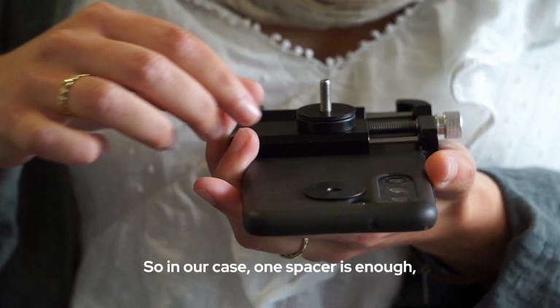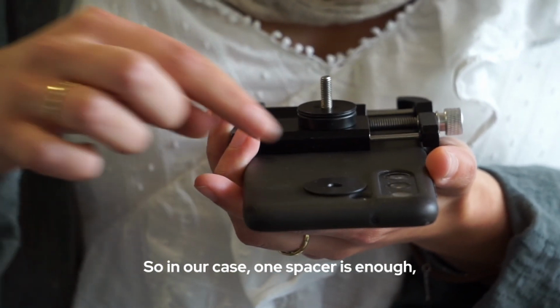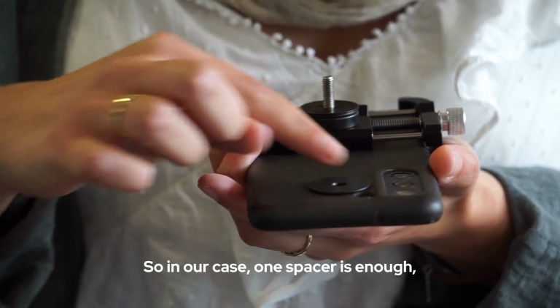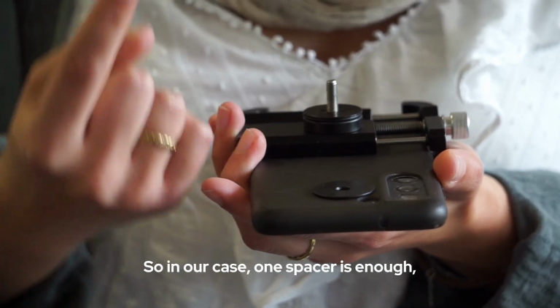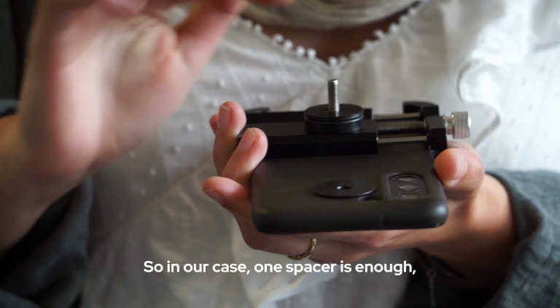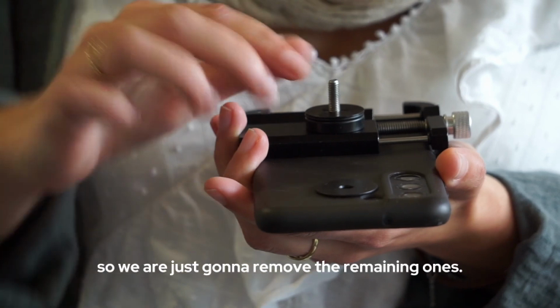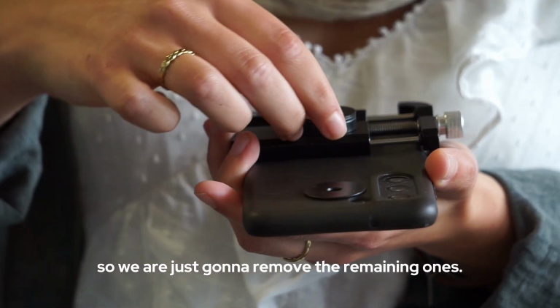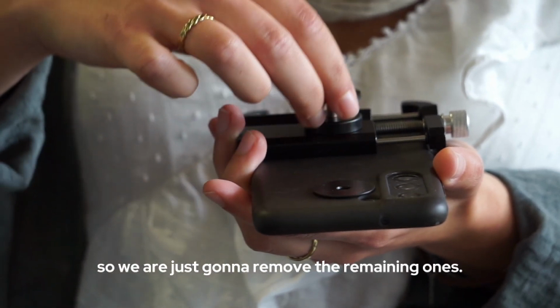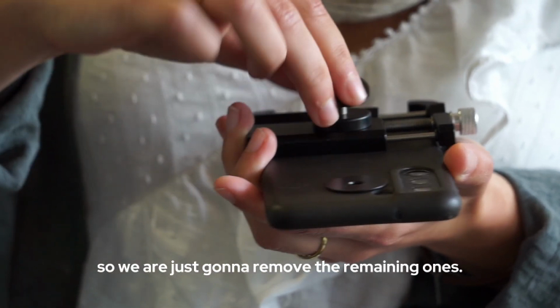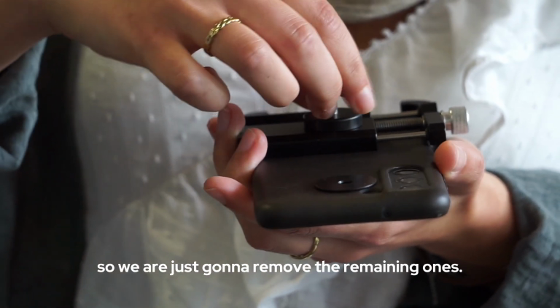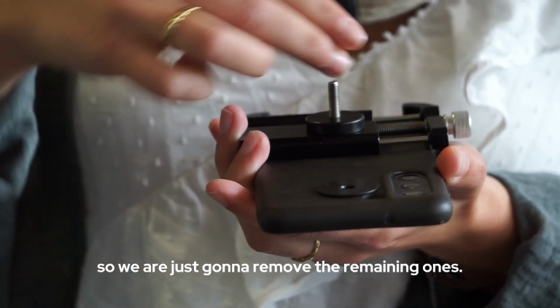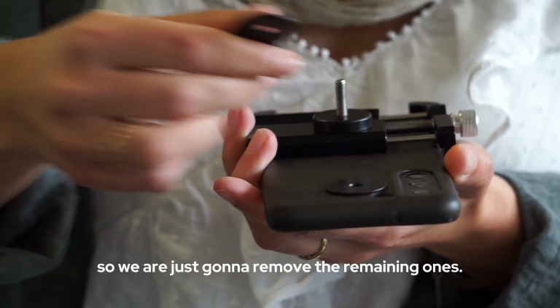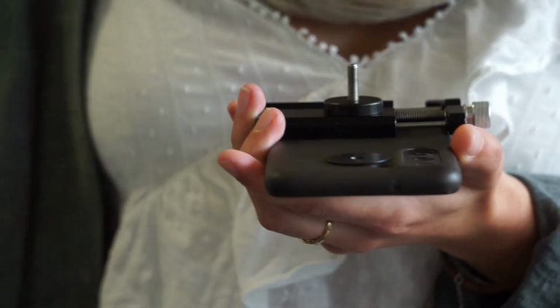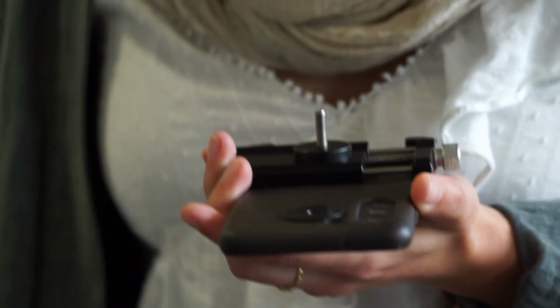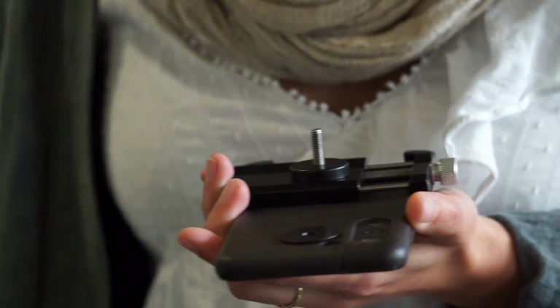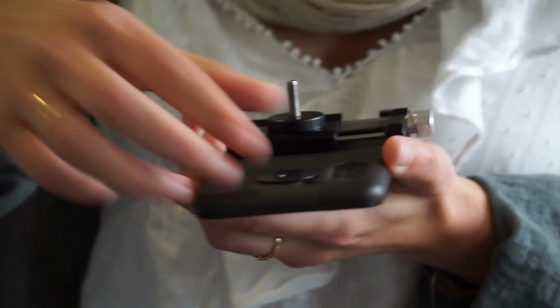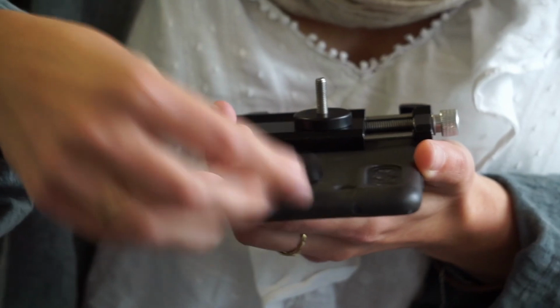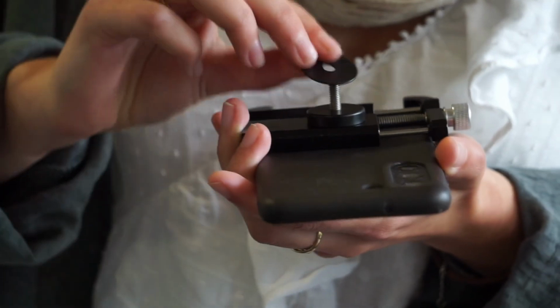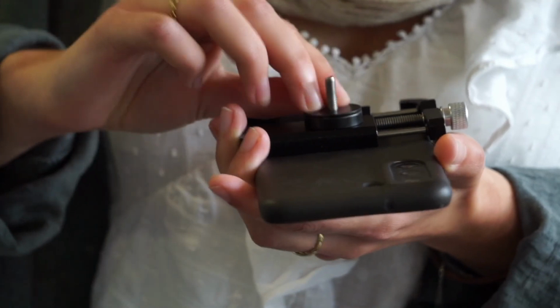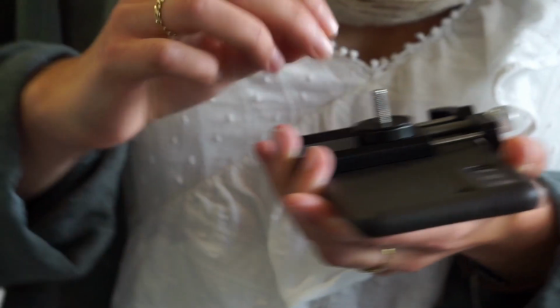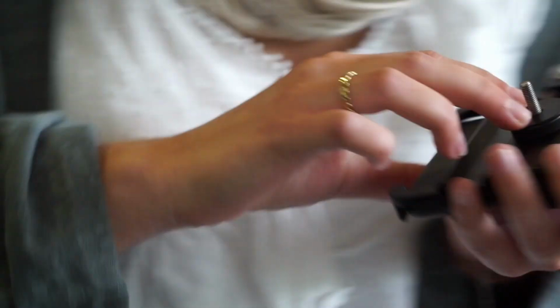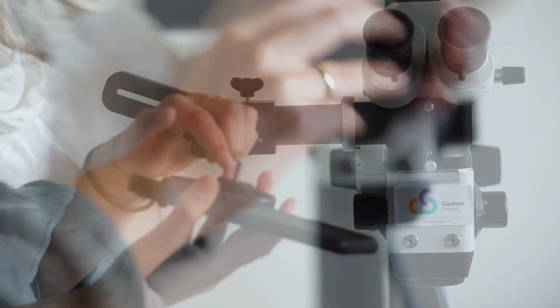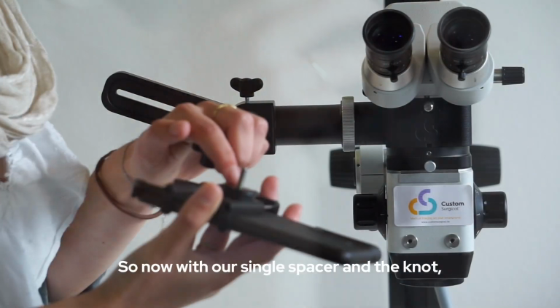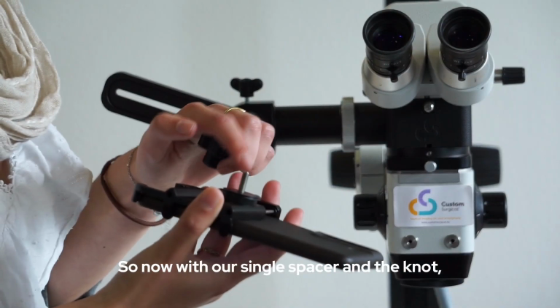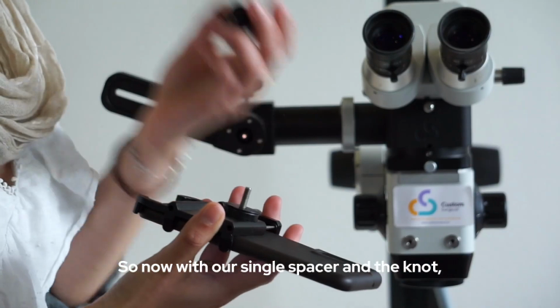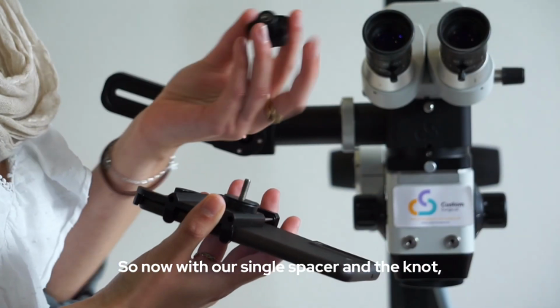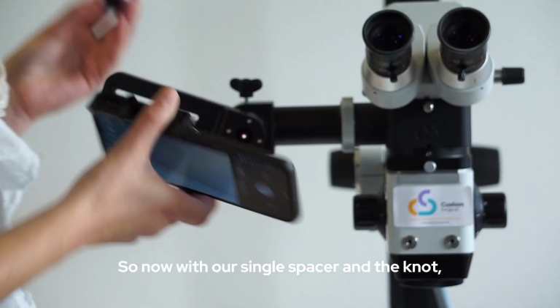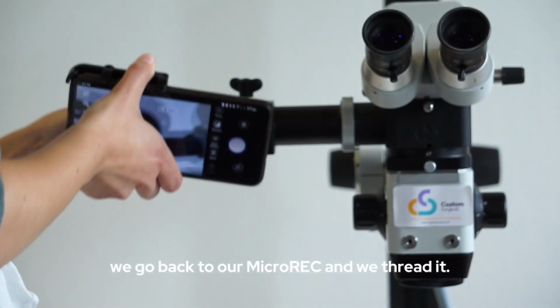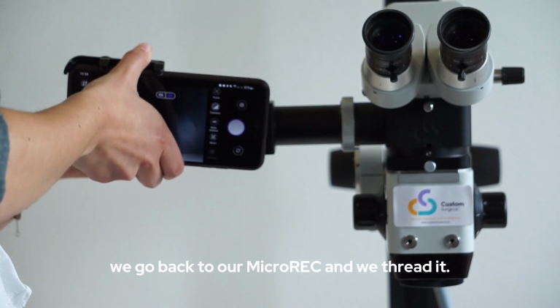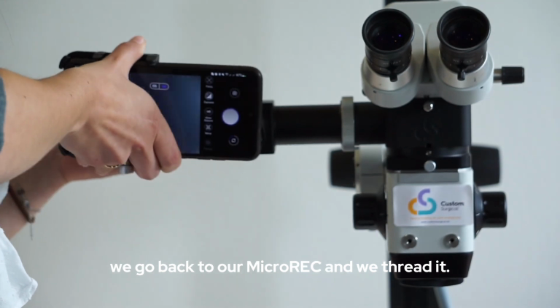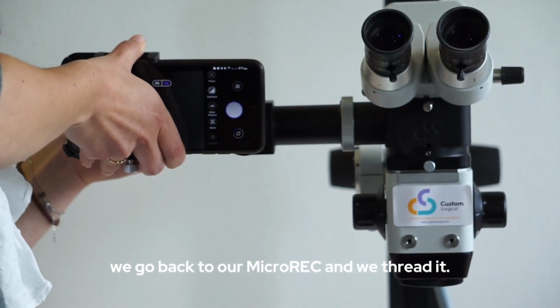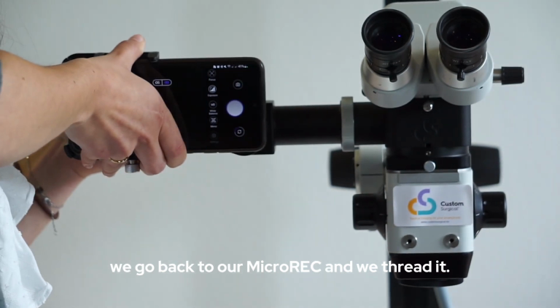In our case, with one spacer is enough, so we are just going to remove the remaining ones. Now with our single spacer and node, we go back to our microreg and we thread it.